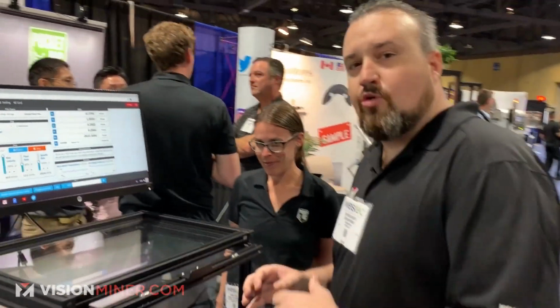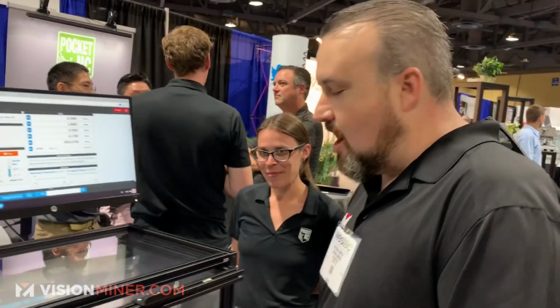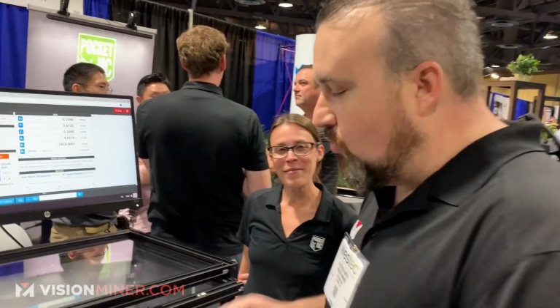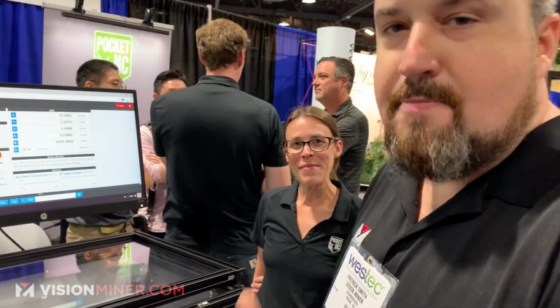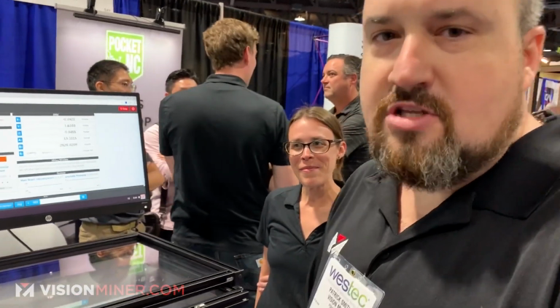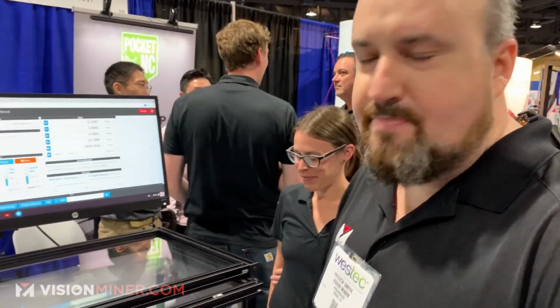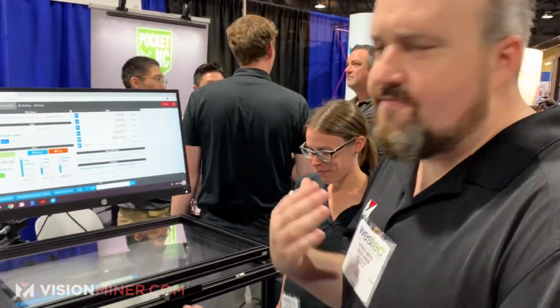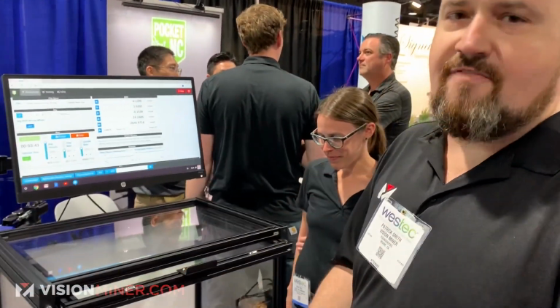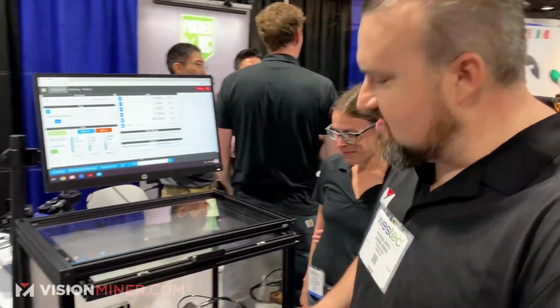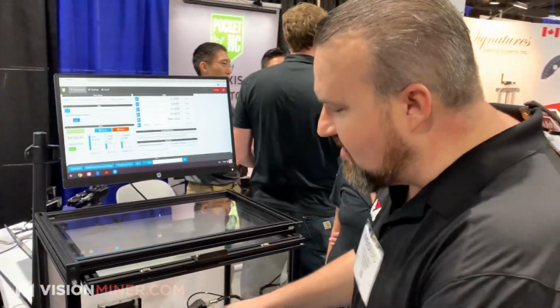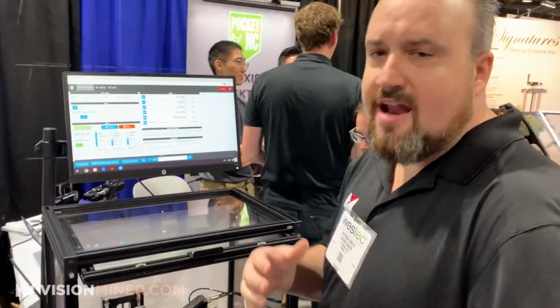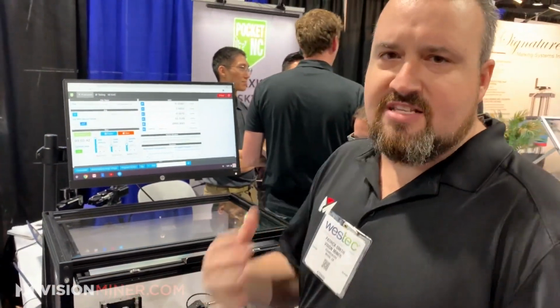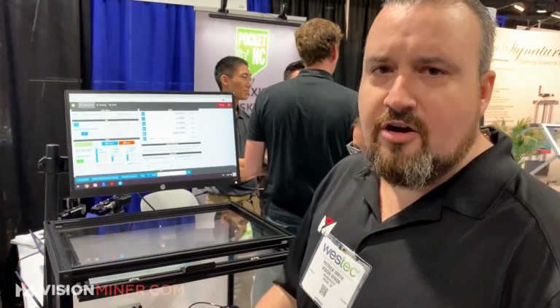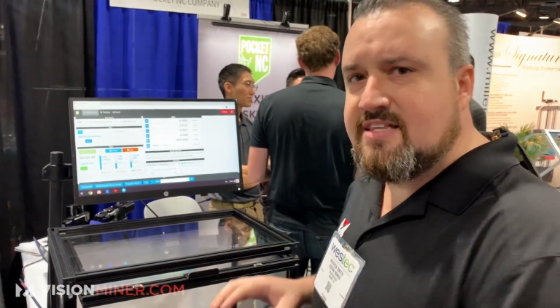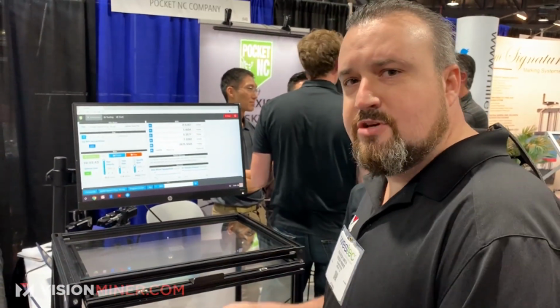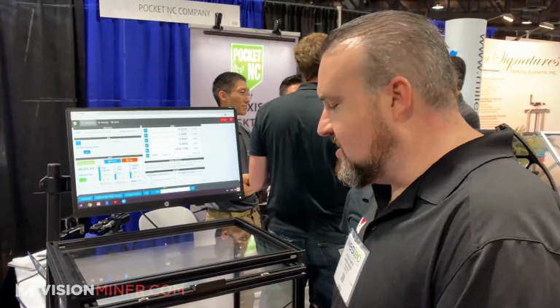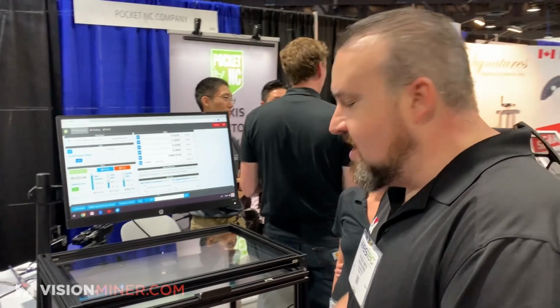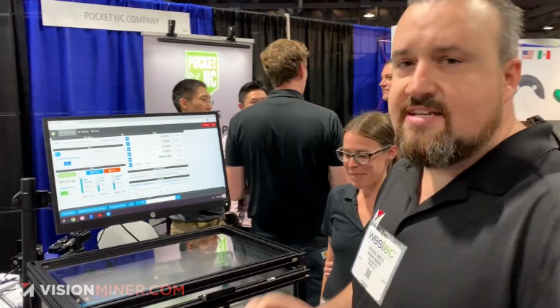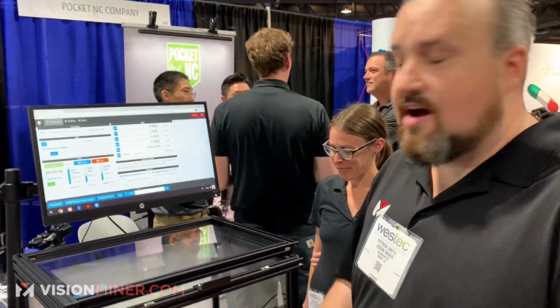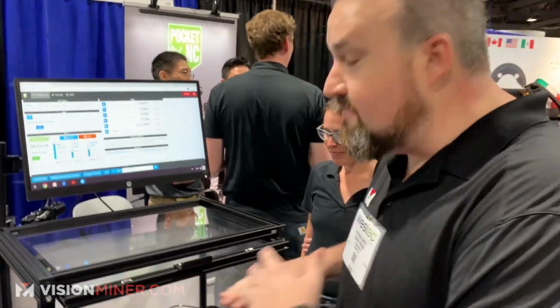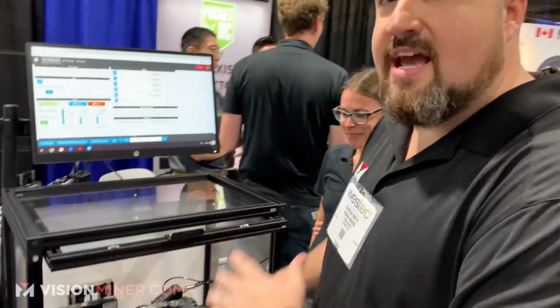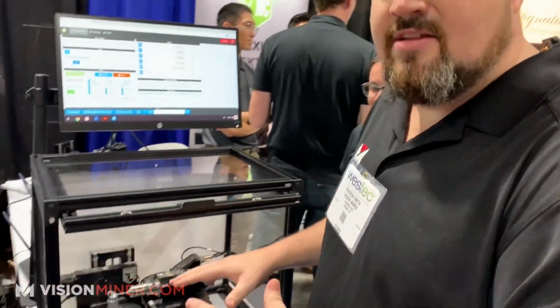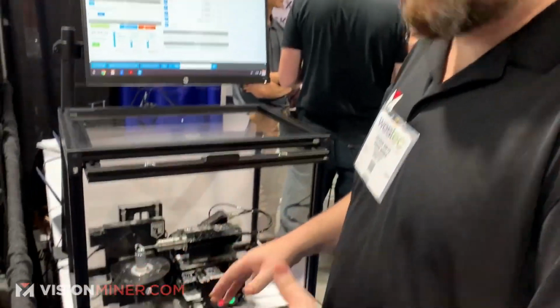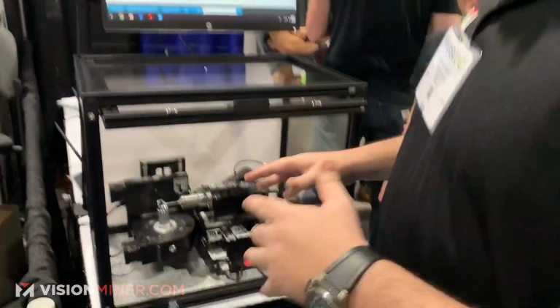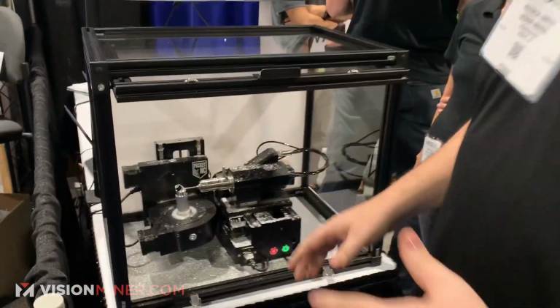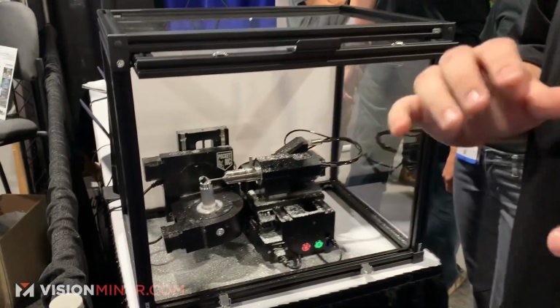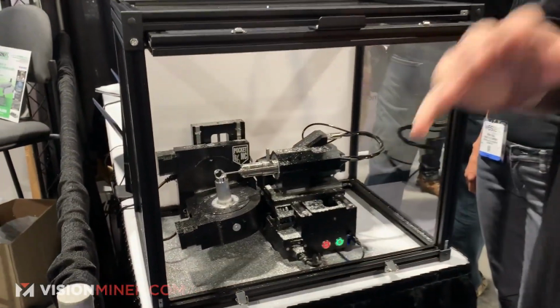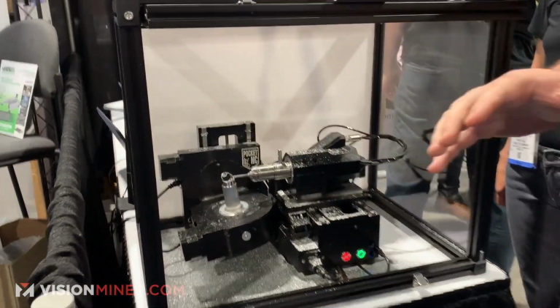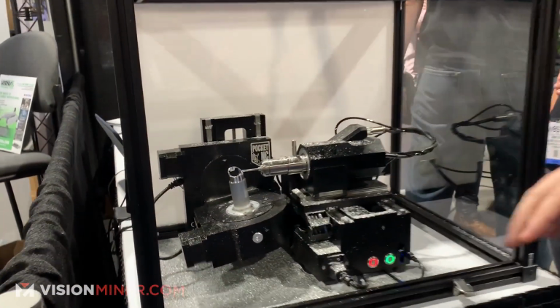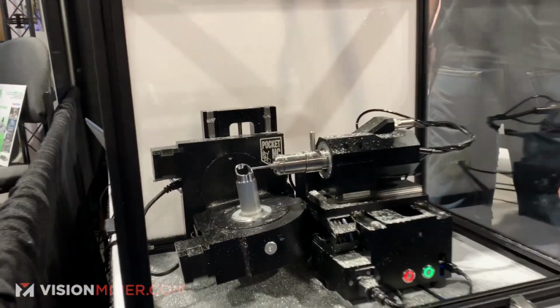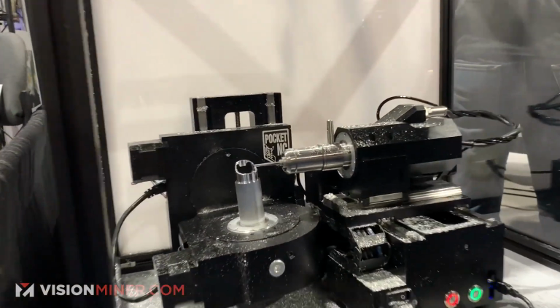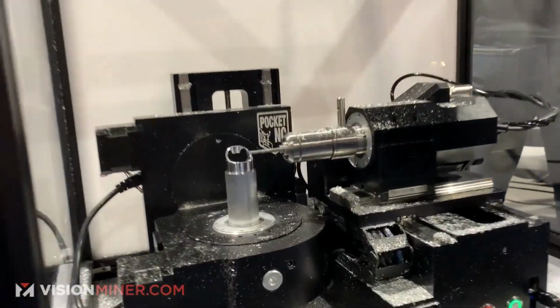Five-axis — I mean, the tolerances and prices that this machine does is next to none. I haven't seen anything like this on the market. Here's the crazy part, guys: what would you expect something like this to cost?